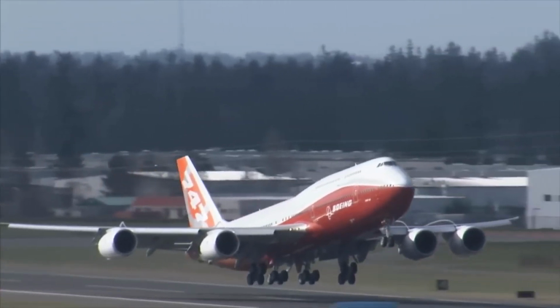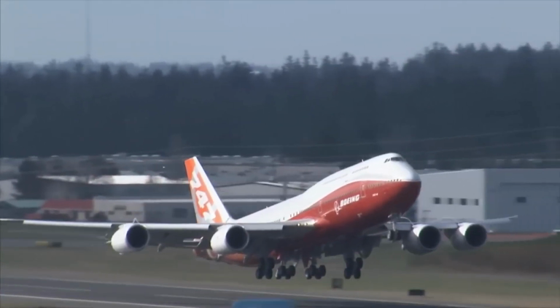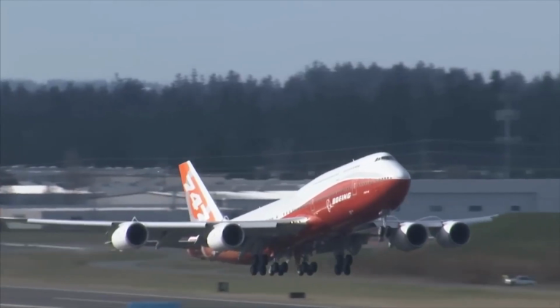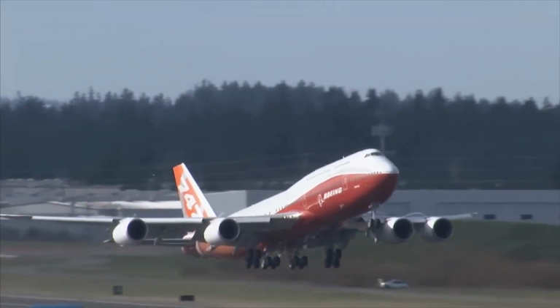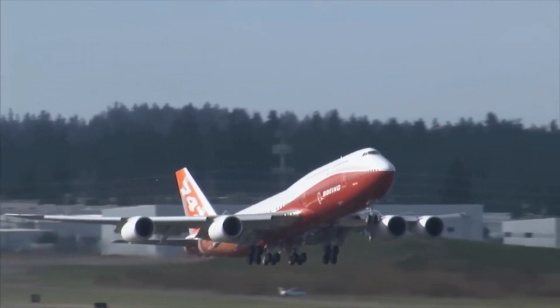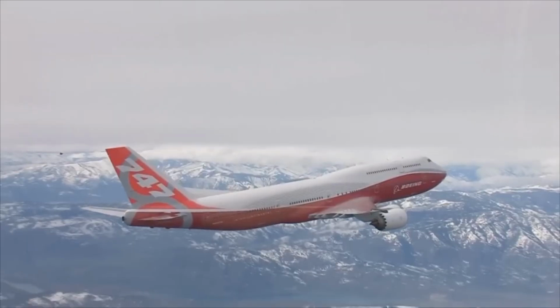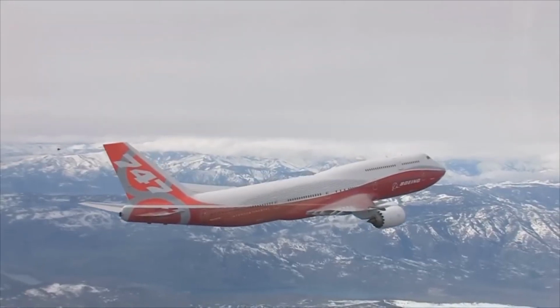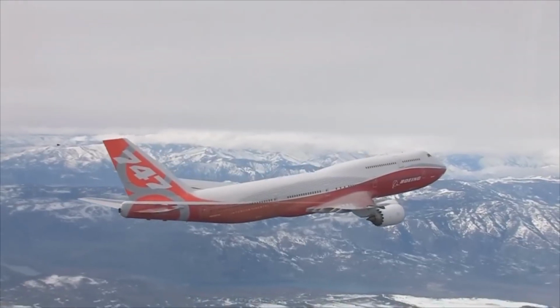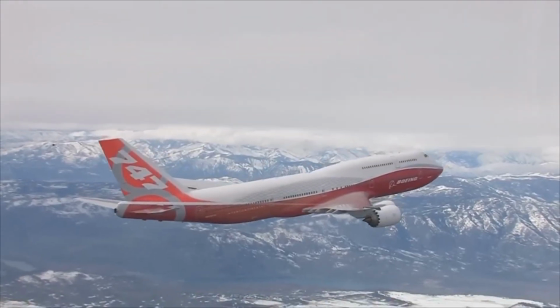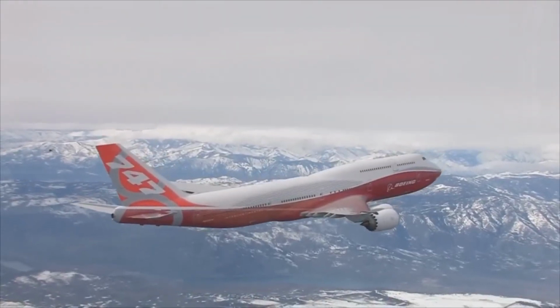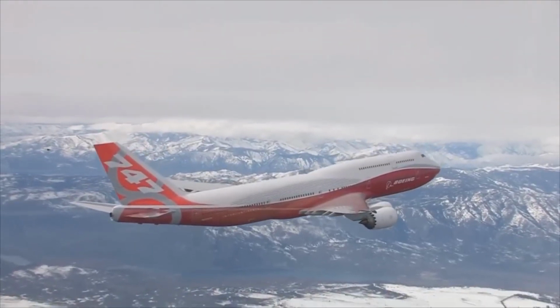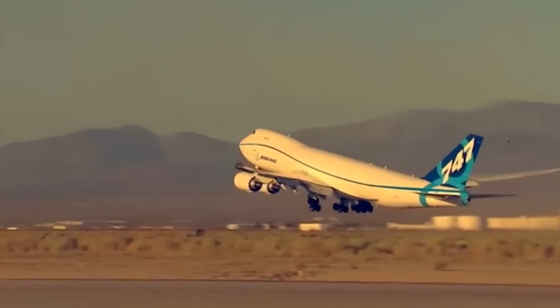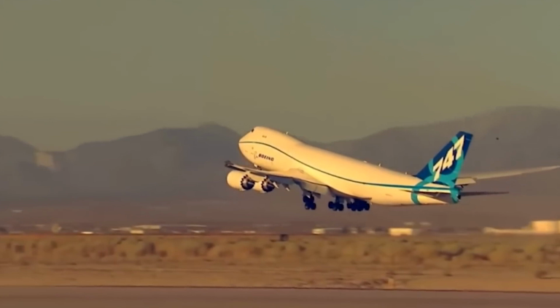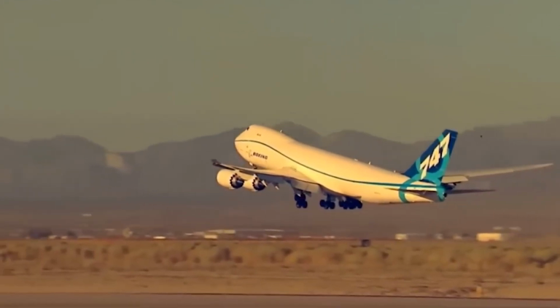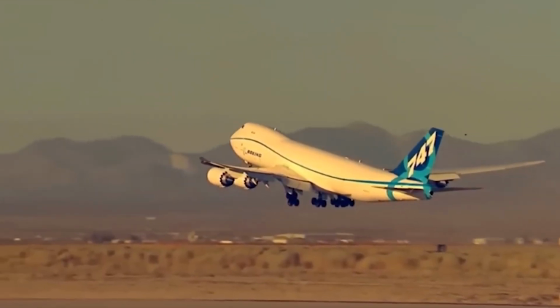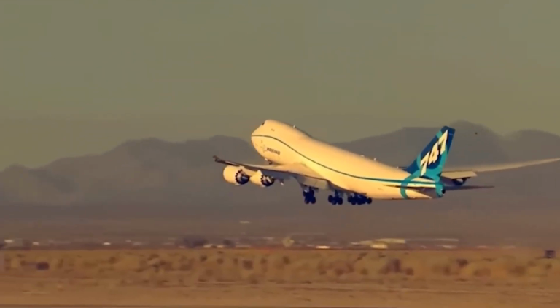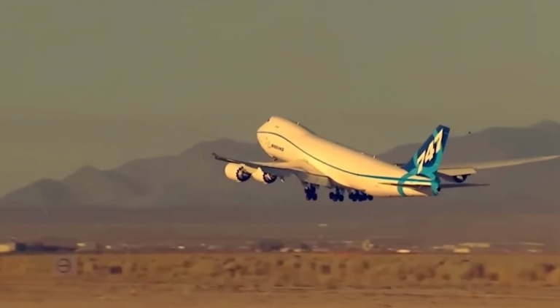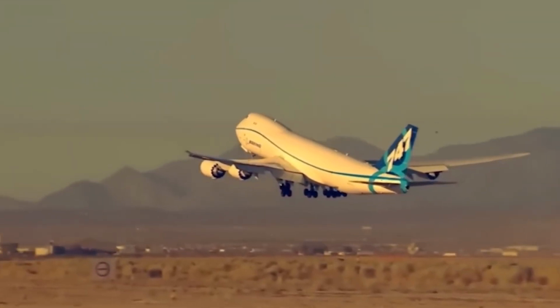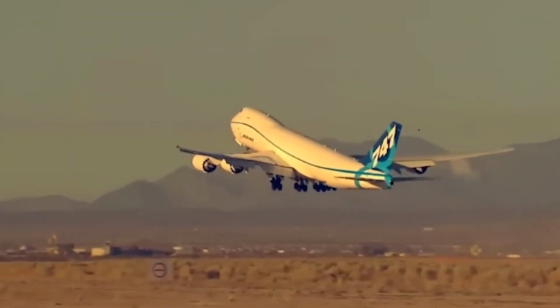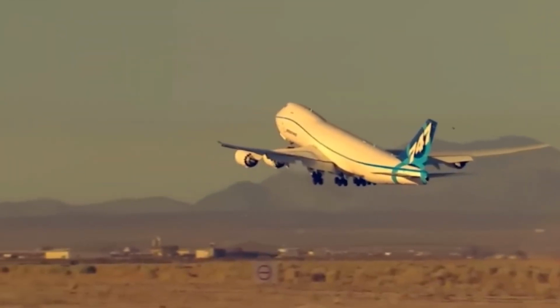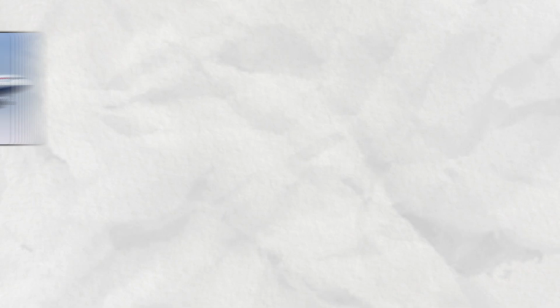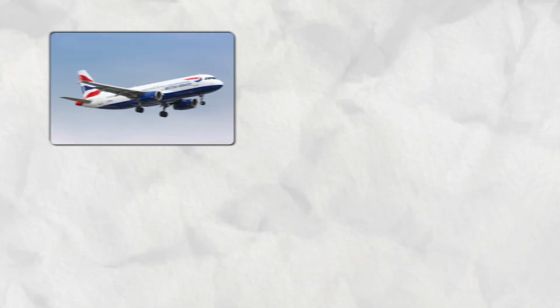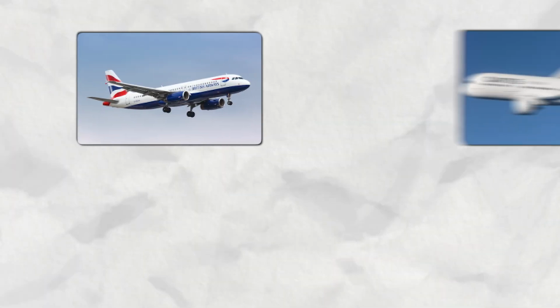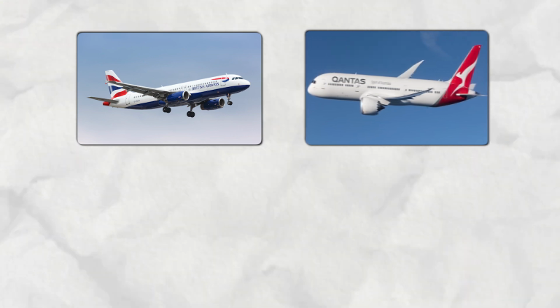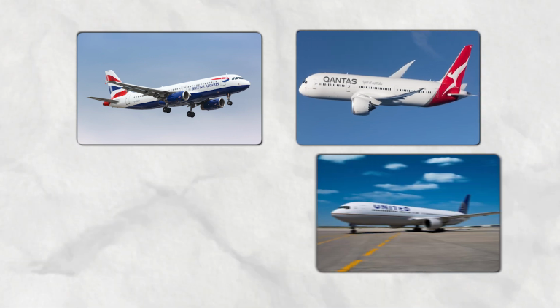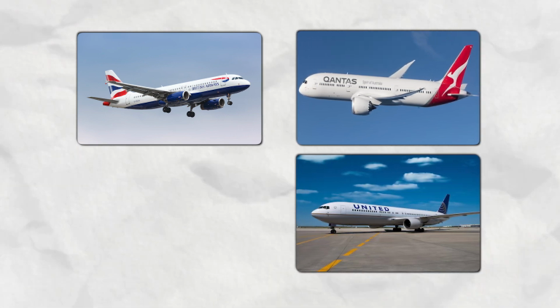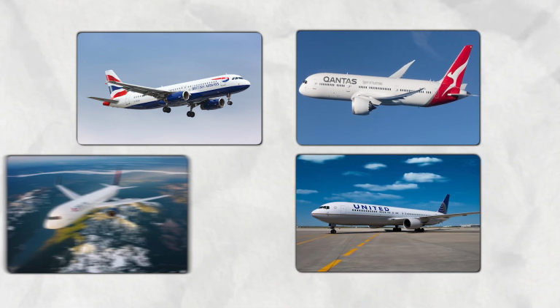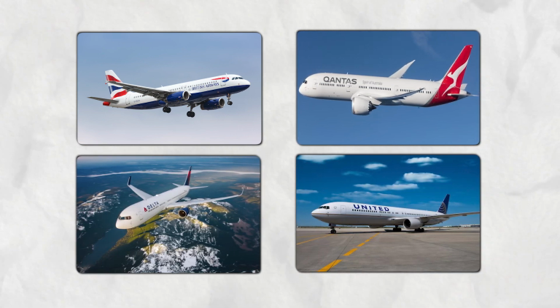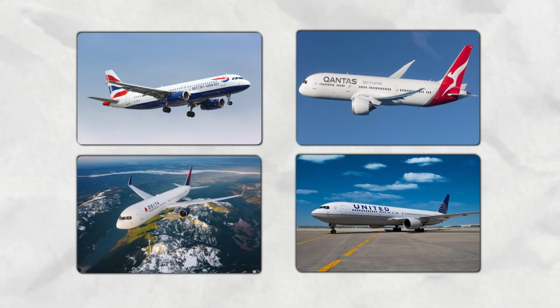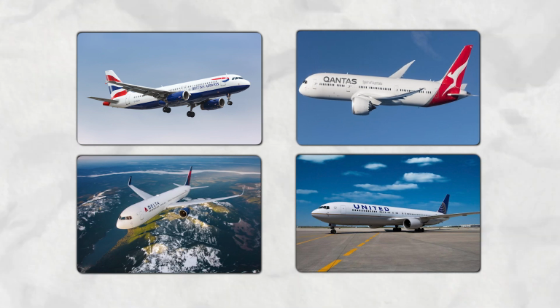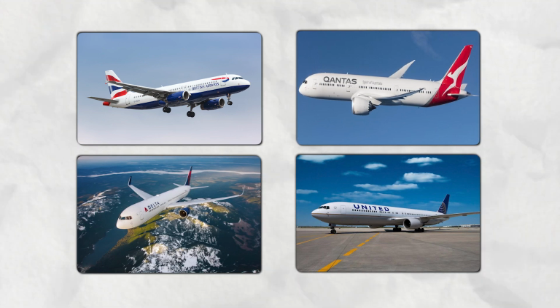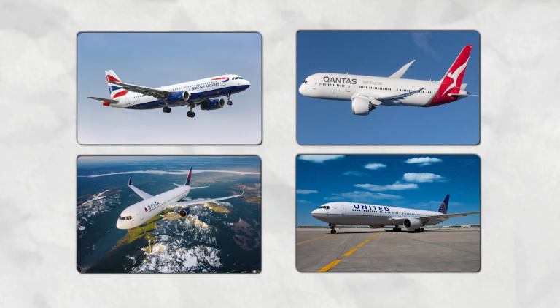Technology has advanced, and the aviation industry has moved toward leaner, greener, and more cost-effective solutions. Airlines have slowly started retiring their 747s. British Airways, Qantas, United, and even Delta have all said goodbye to the queen of the skies.